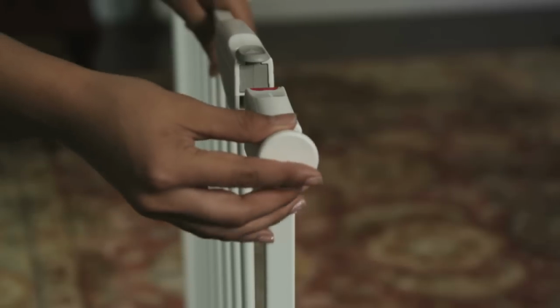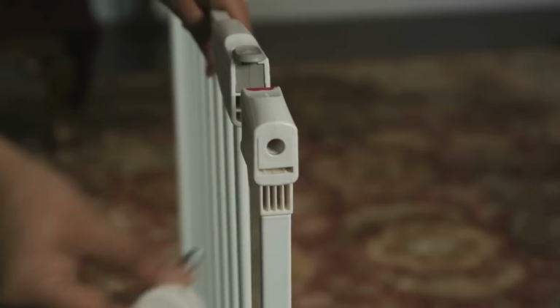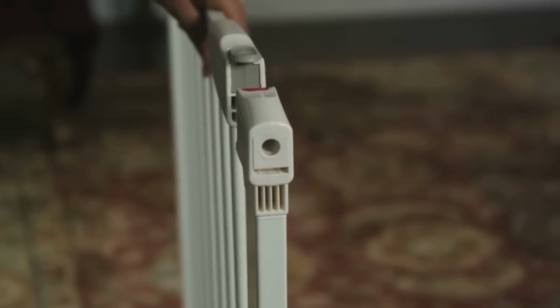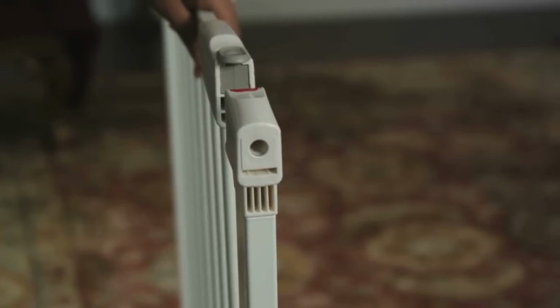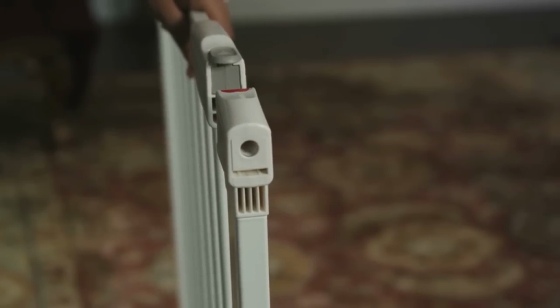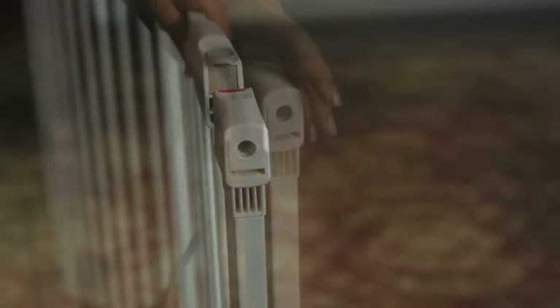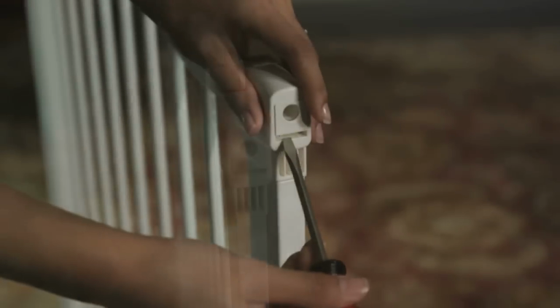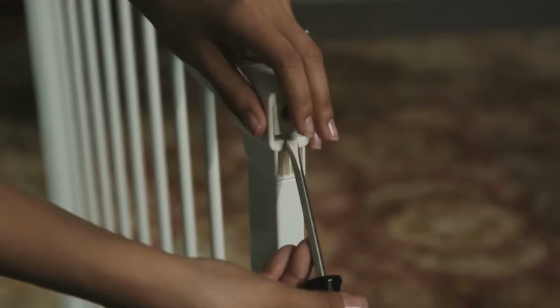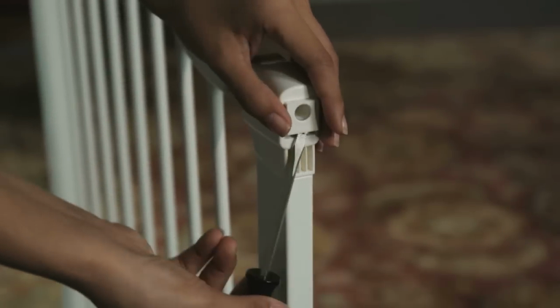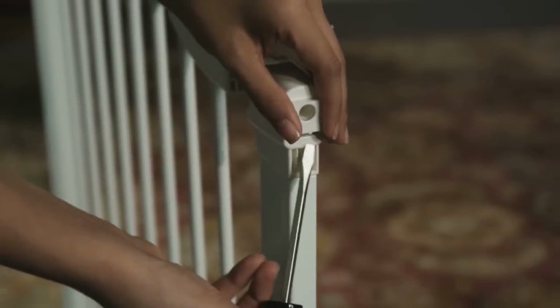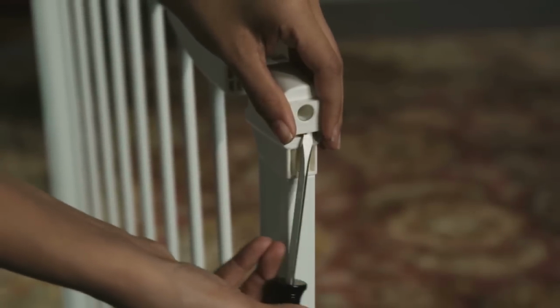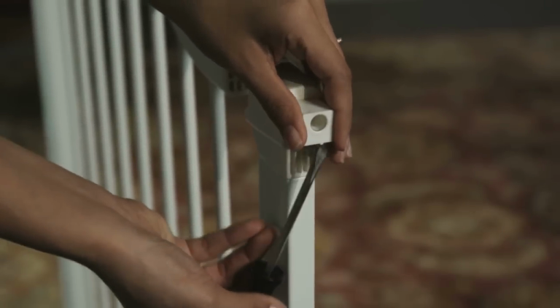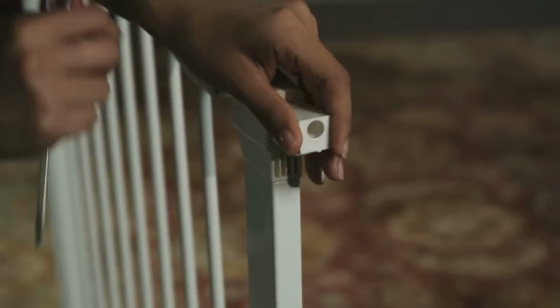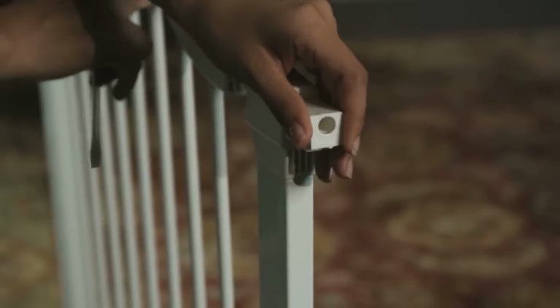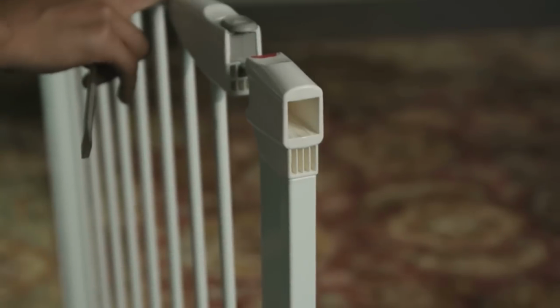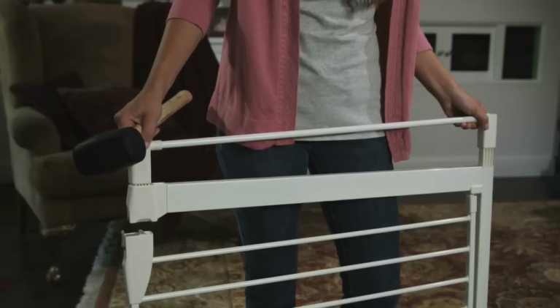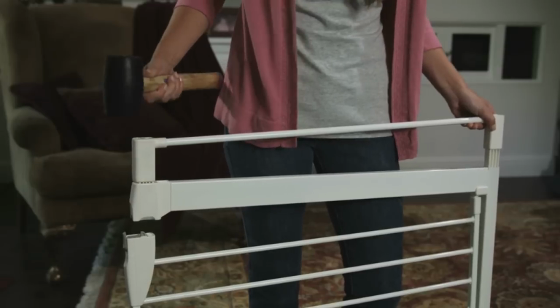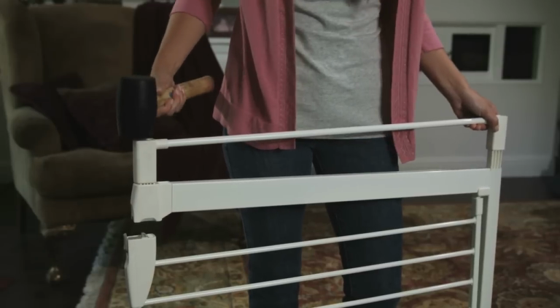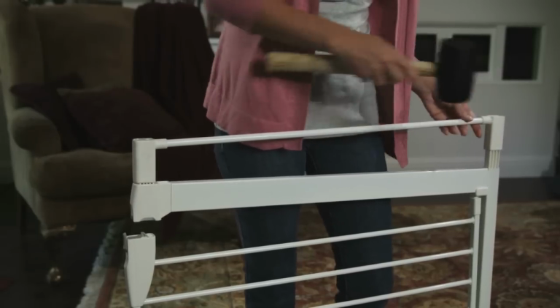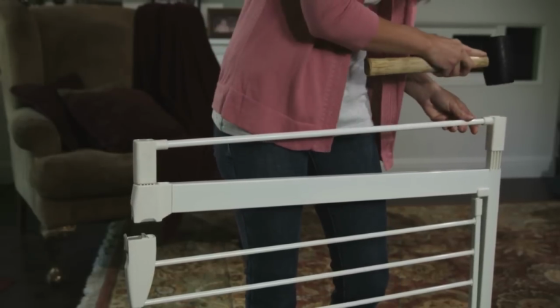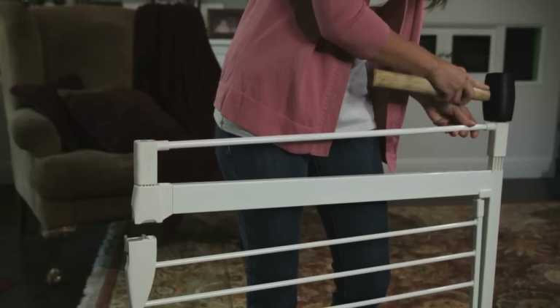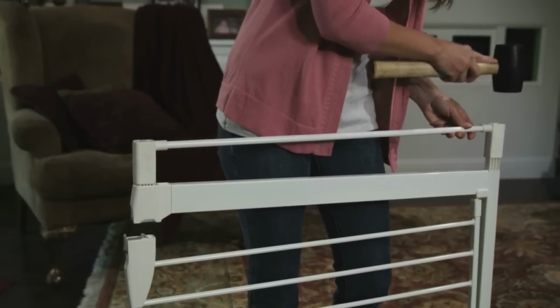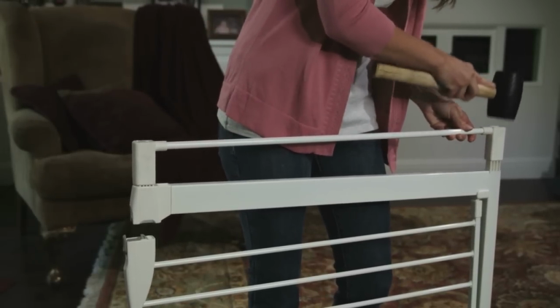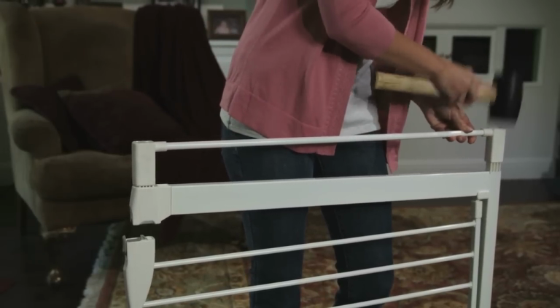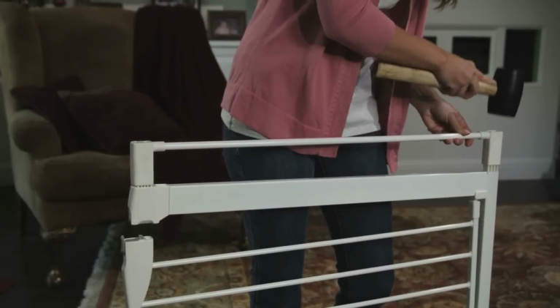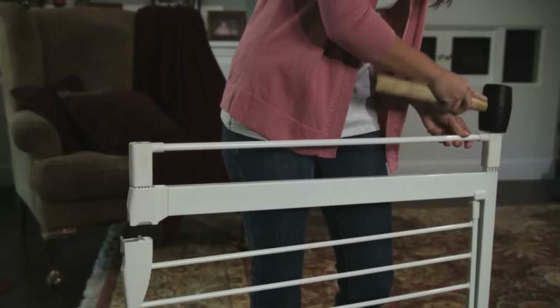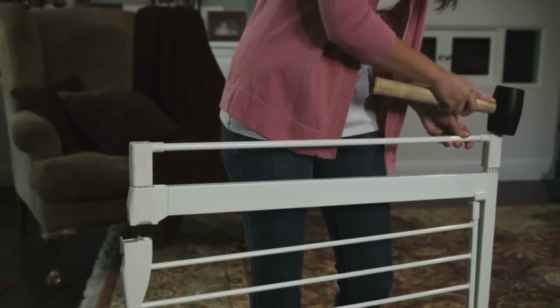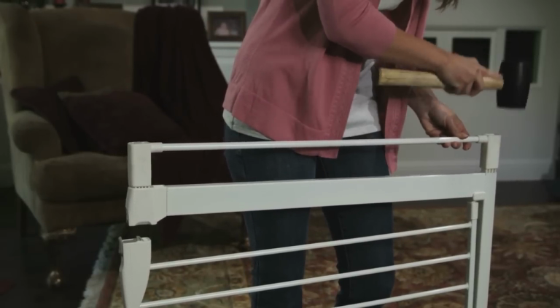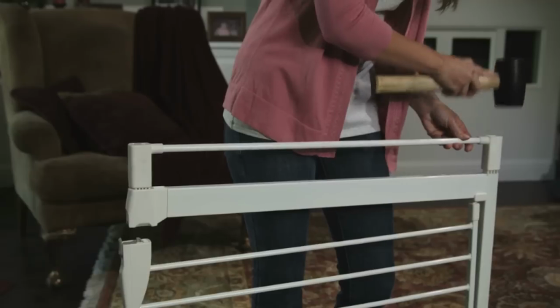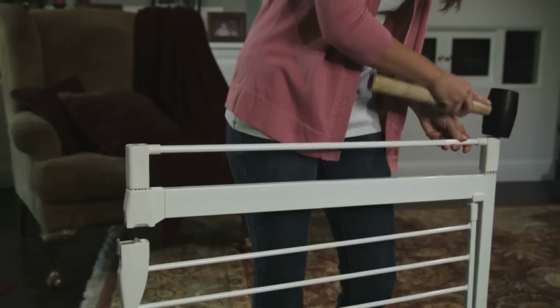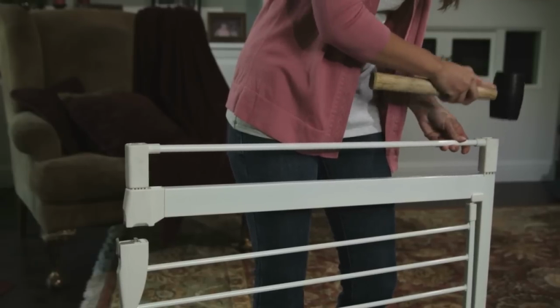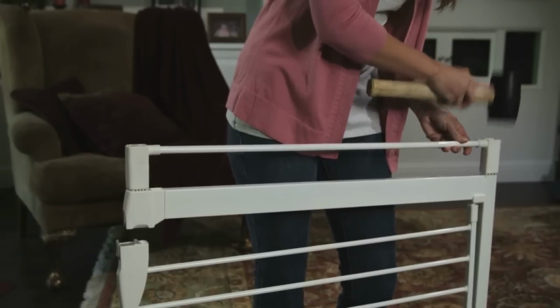Remove any adjusters that are in the gate and remove the plastic inserts from all four corners of the gate. Begin inserting the extensions into the ends of the gate. Make sure the smallest extension is used closest to the lock side.